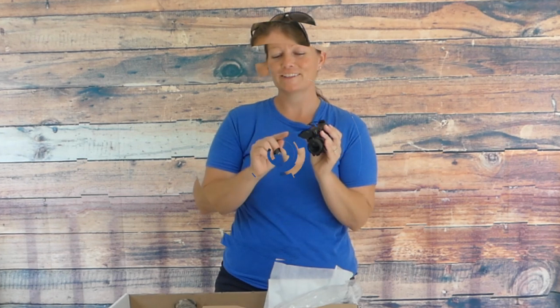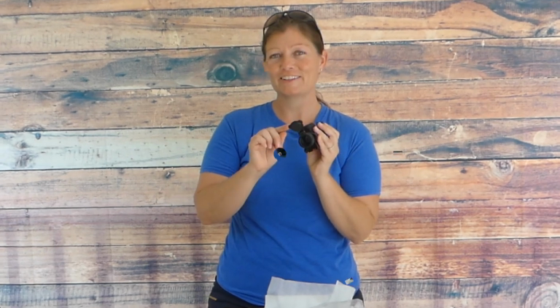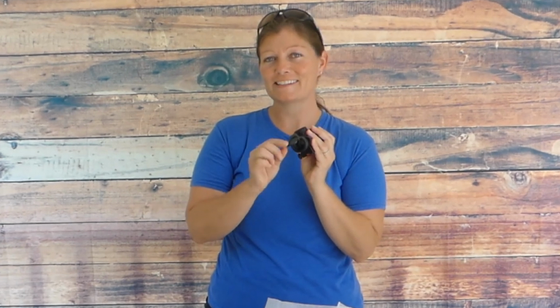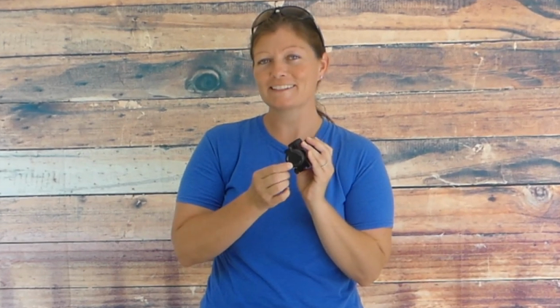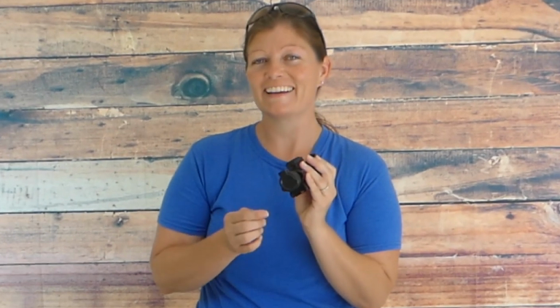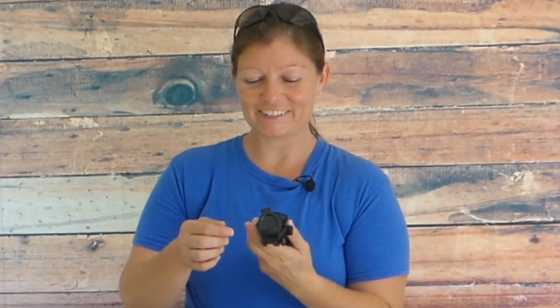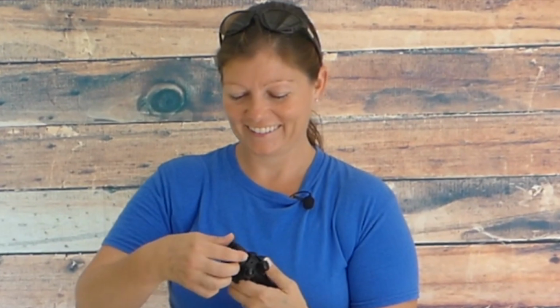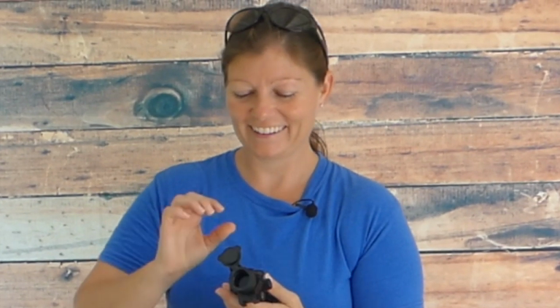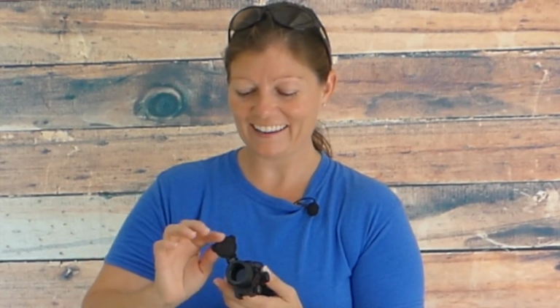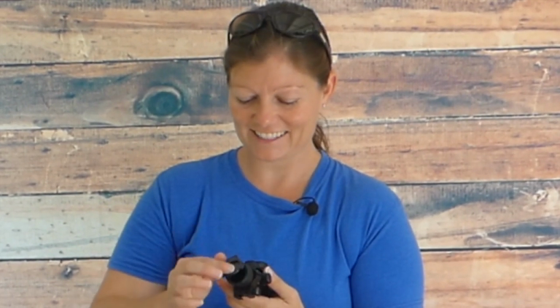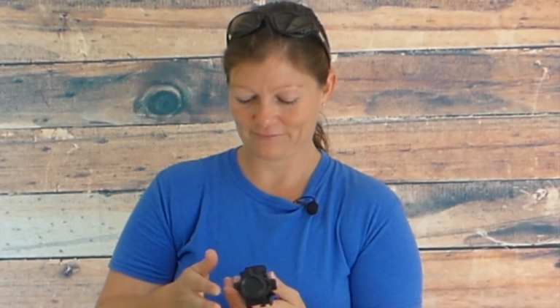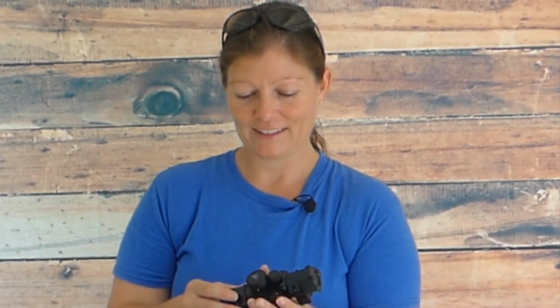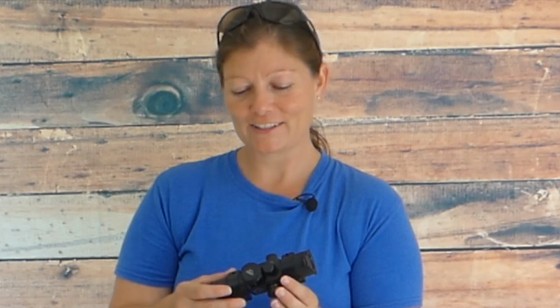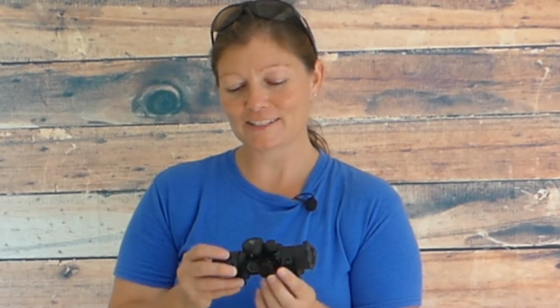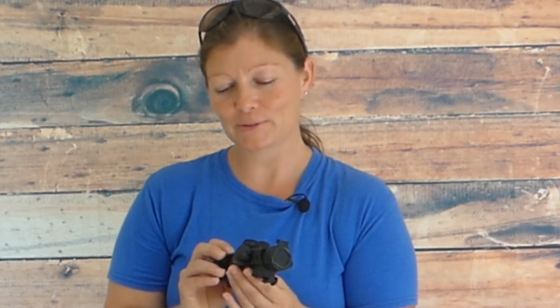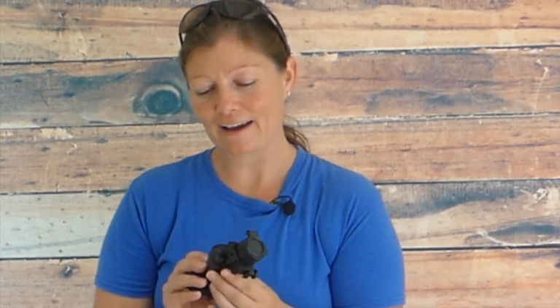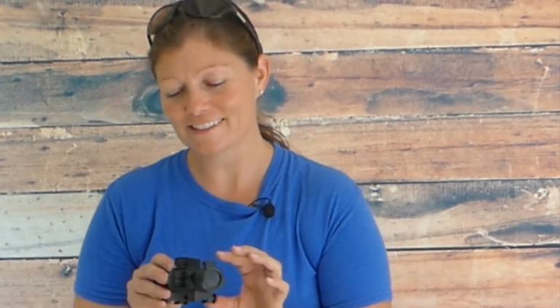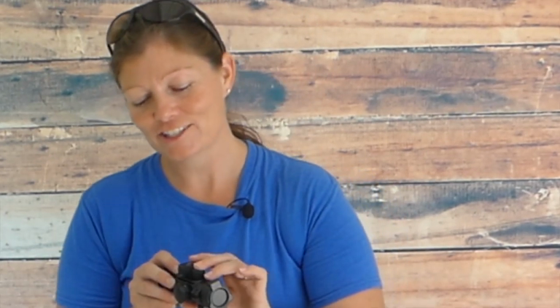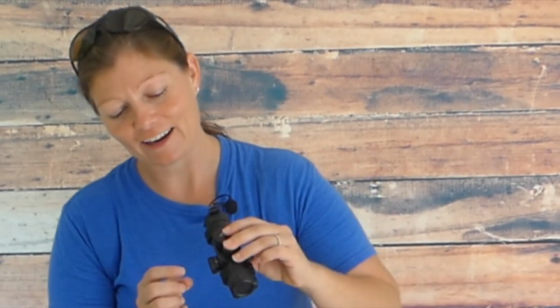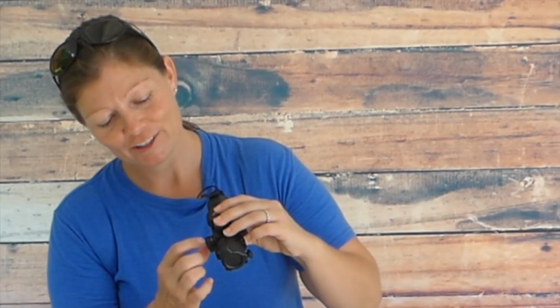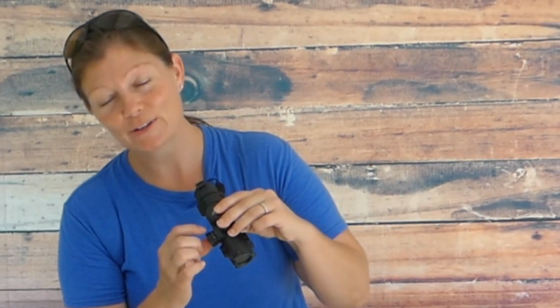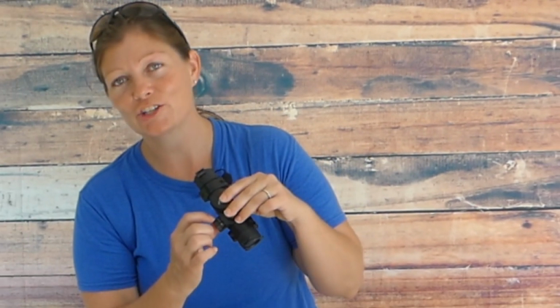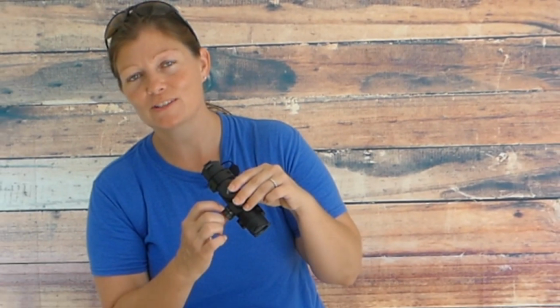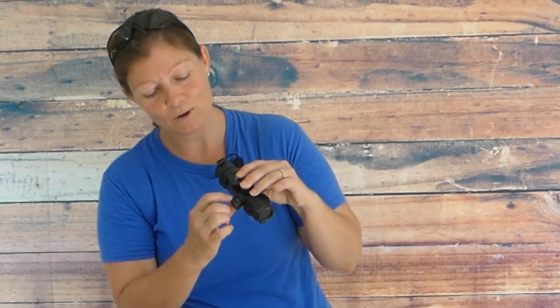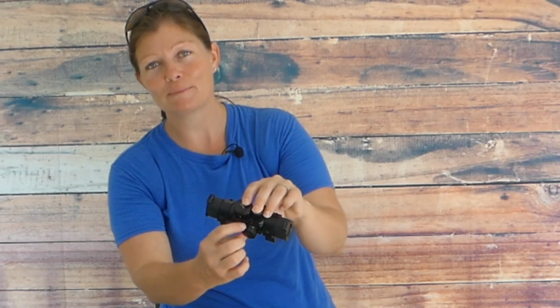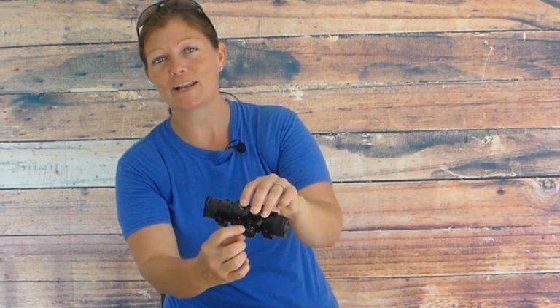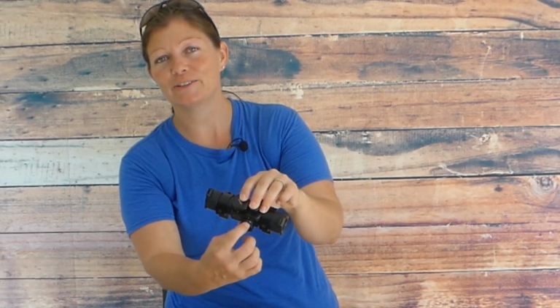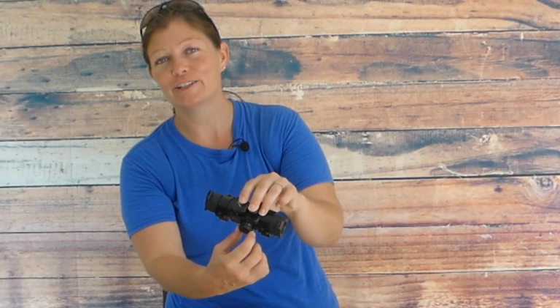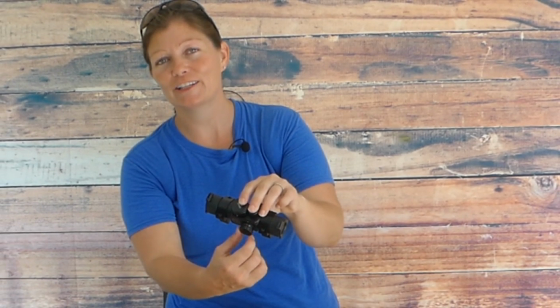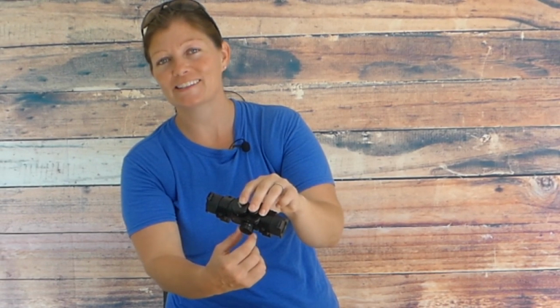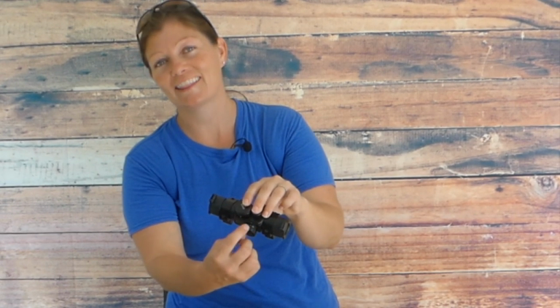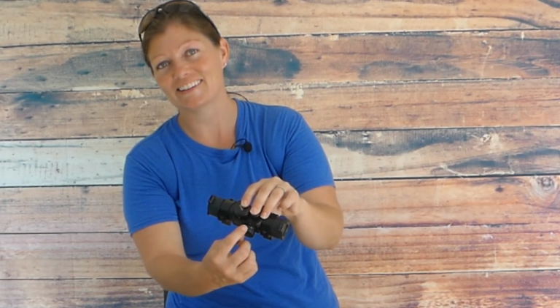Look at the cute little lens caps — isn't that adorable? I love it! So this one is really cool because, check it out, you can choose what type of reticle you want to use. That's awesome.